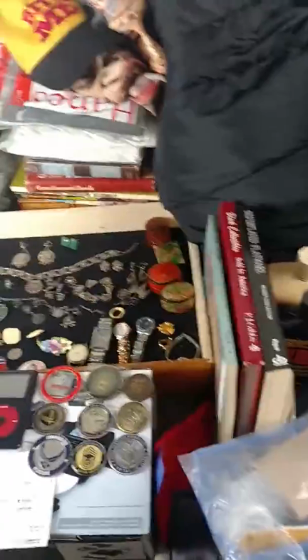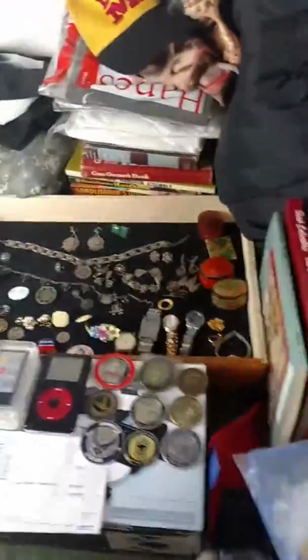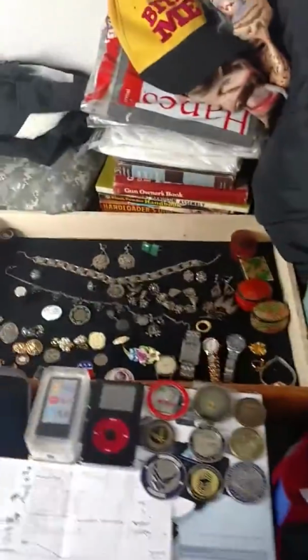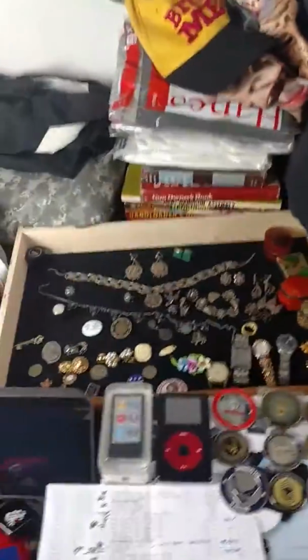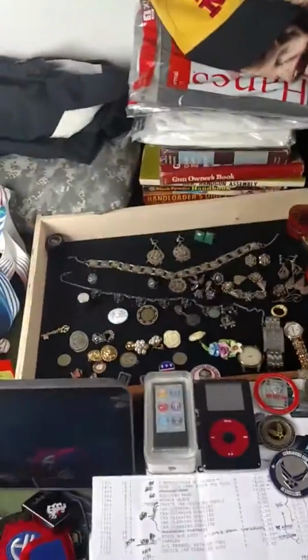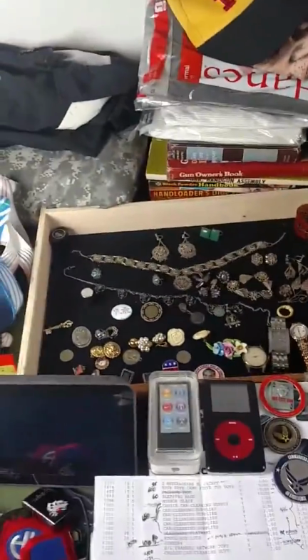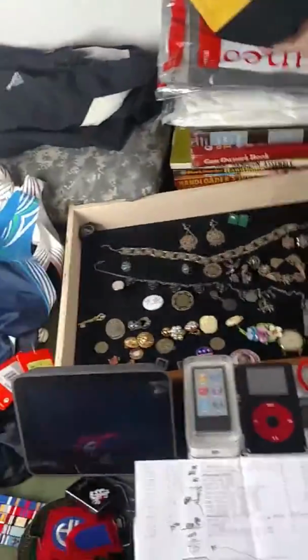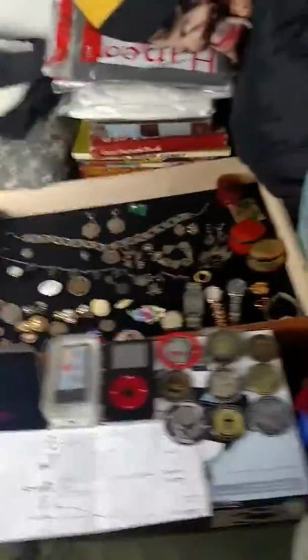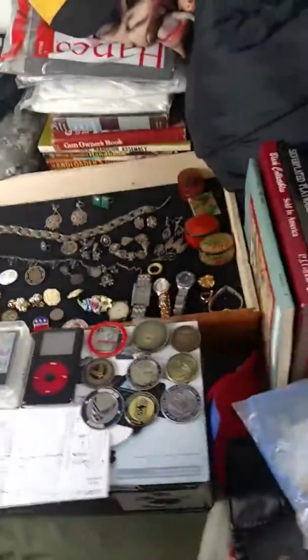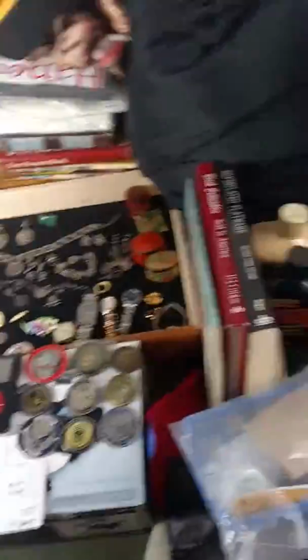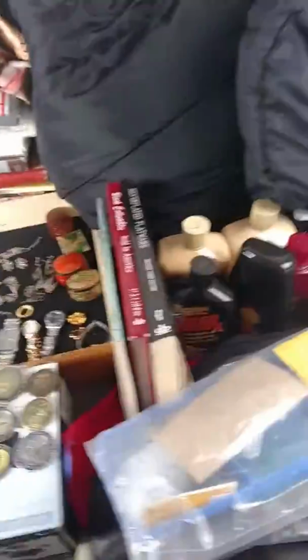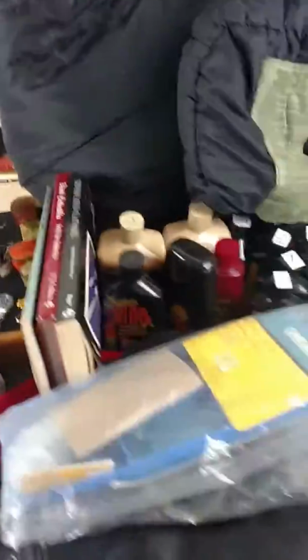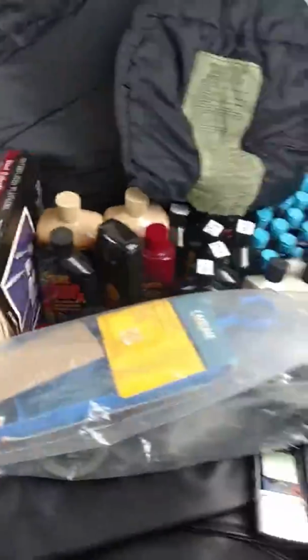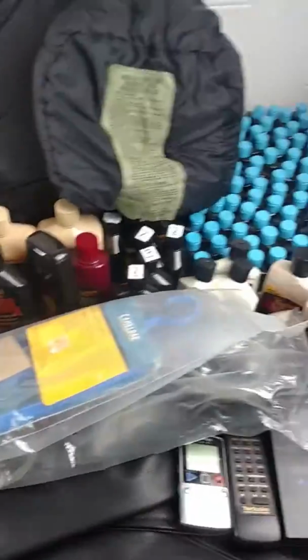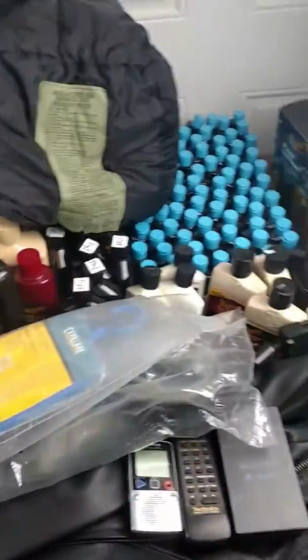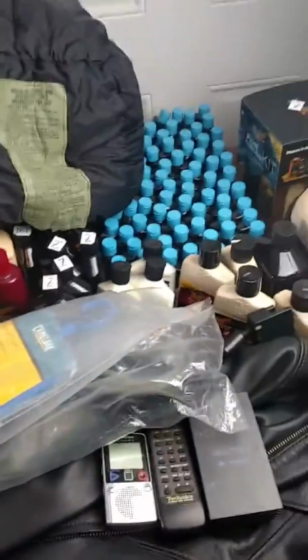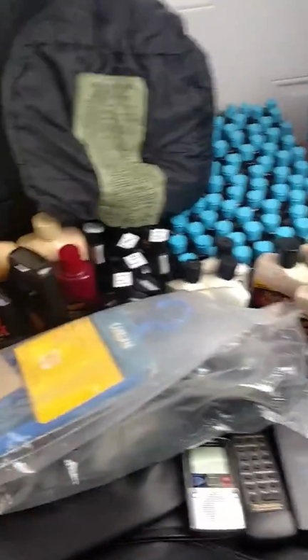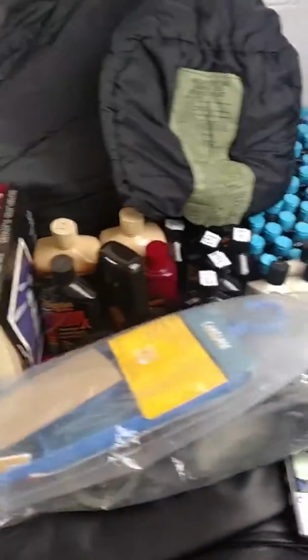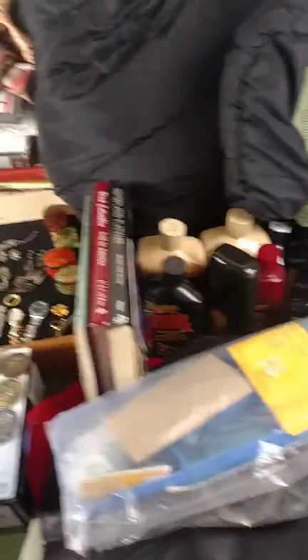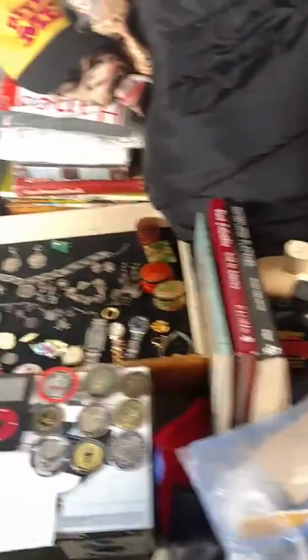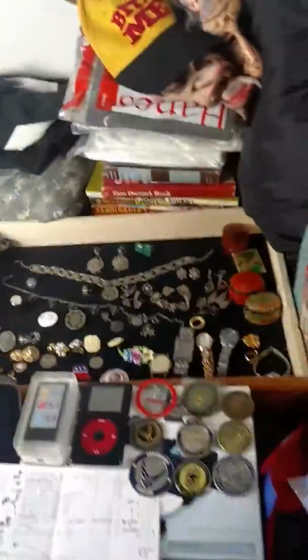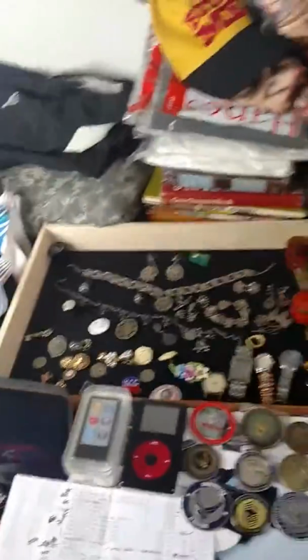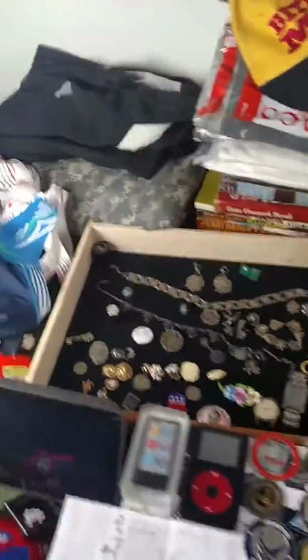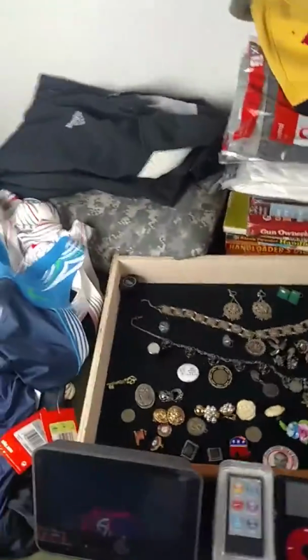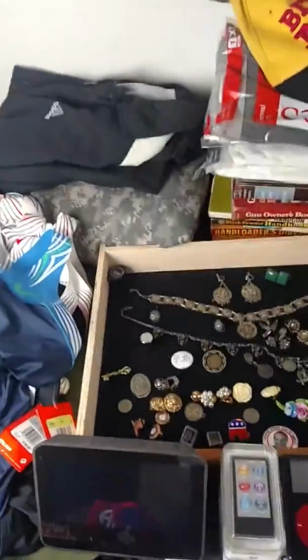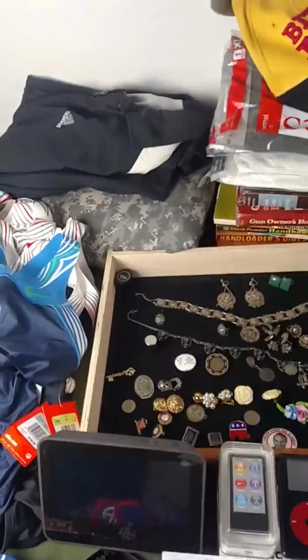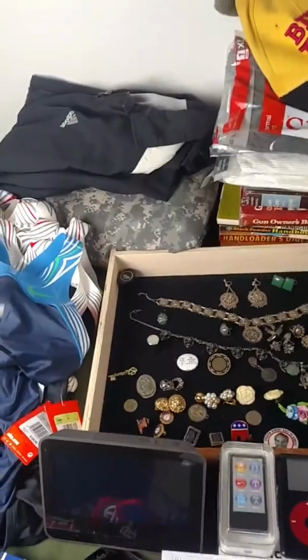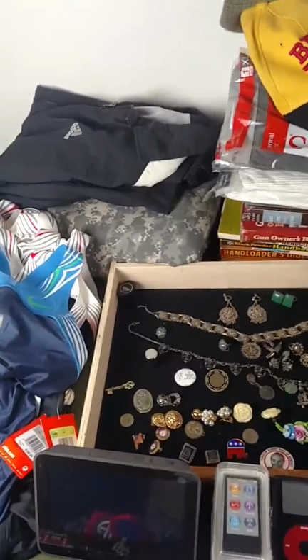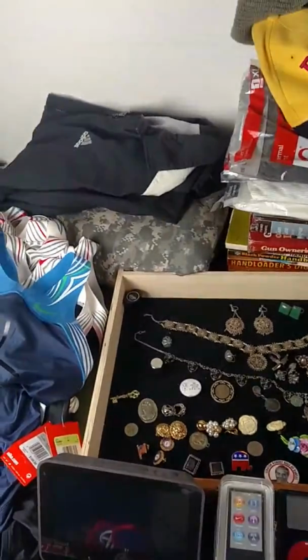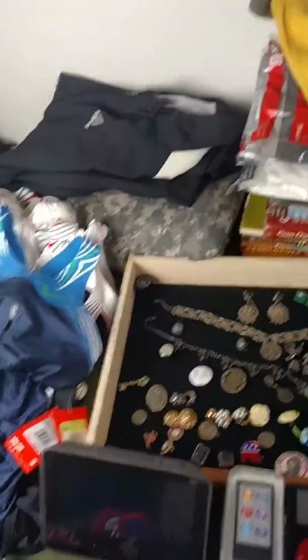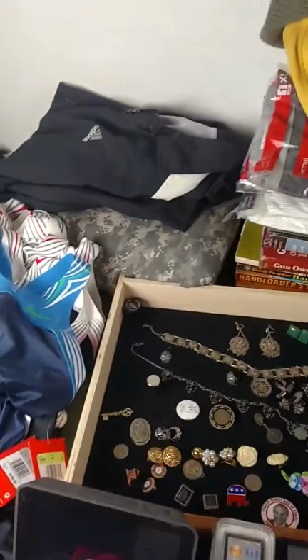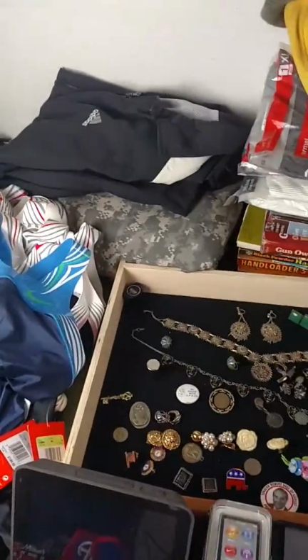I went to the auction yesterday and this is what I got. I paid $137 for everything that you see on the table here. Let's get going on what I got, how much I paid for it, and what I think it's worth.